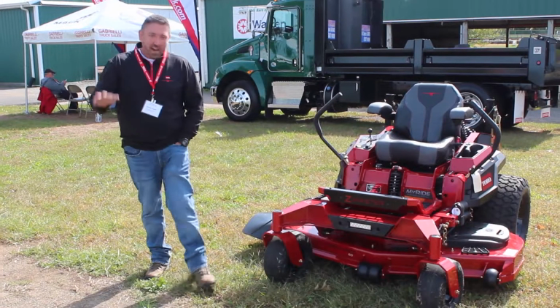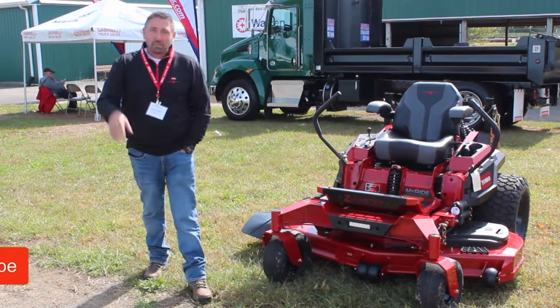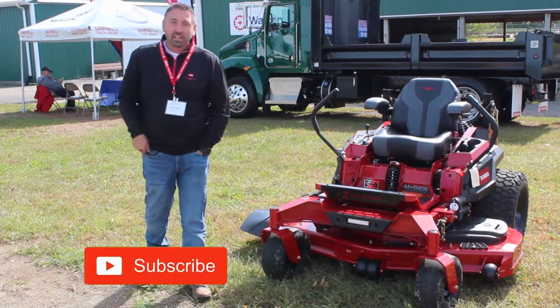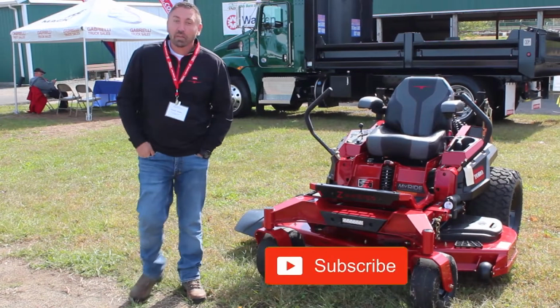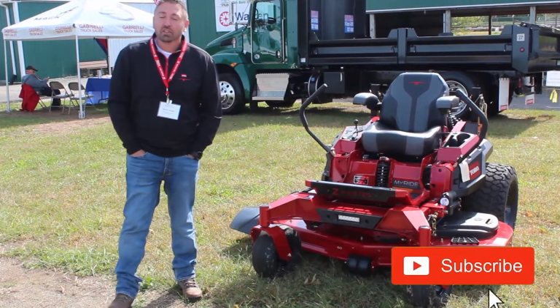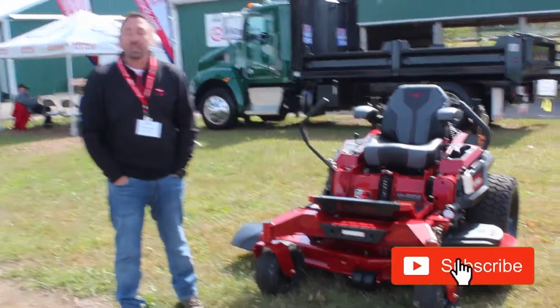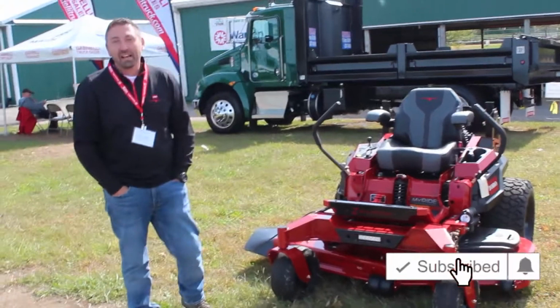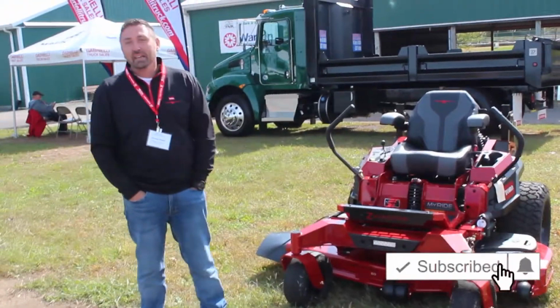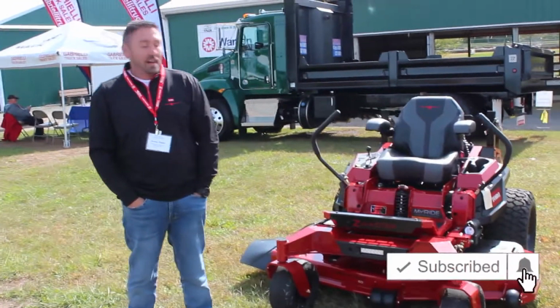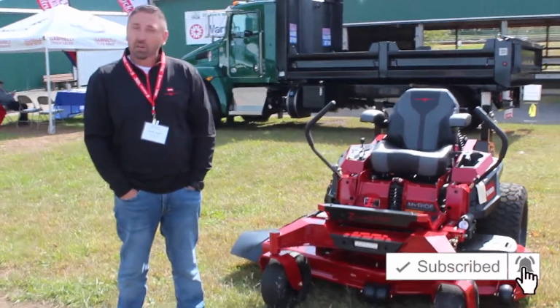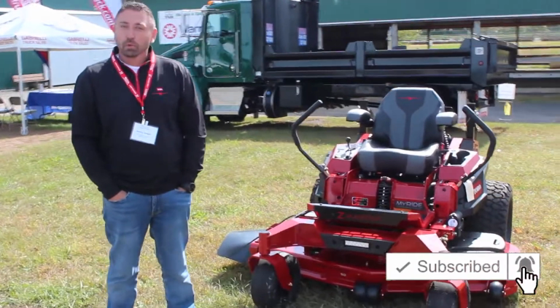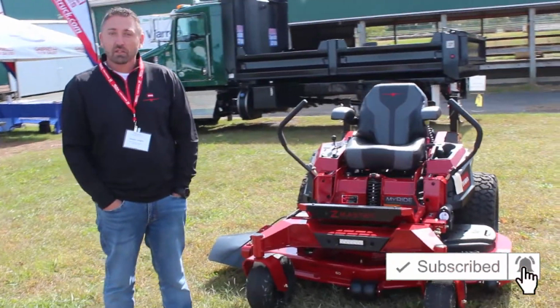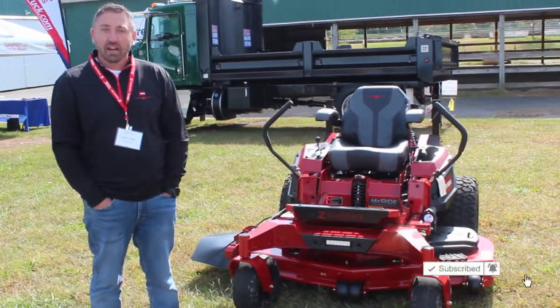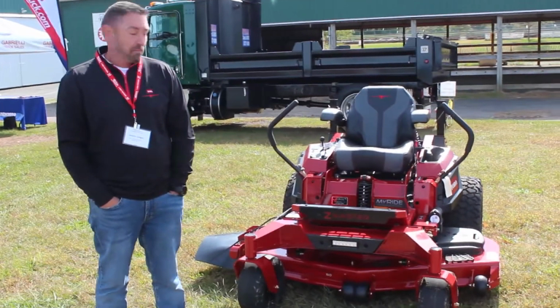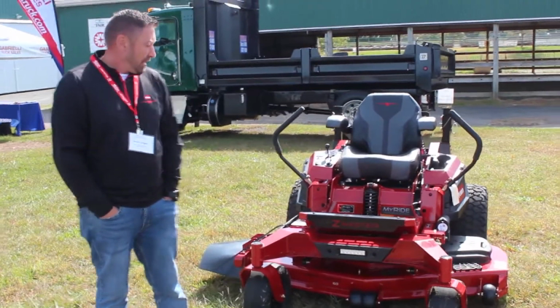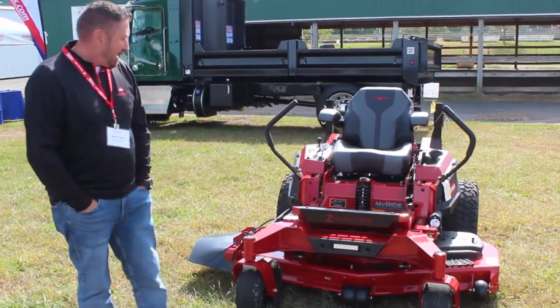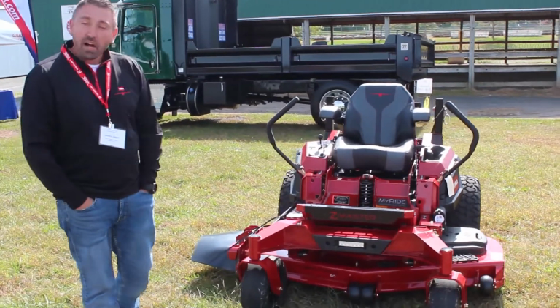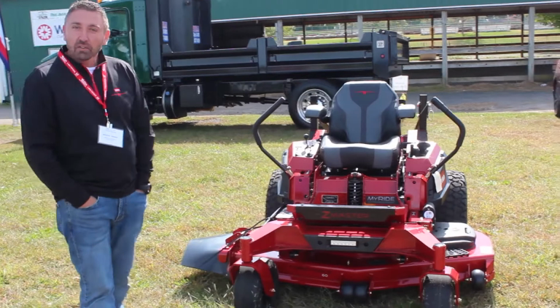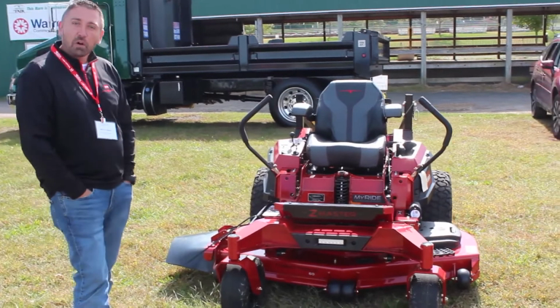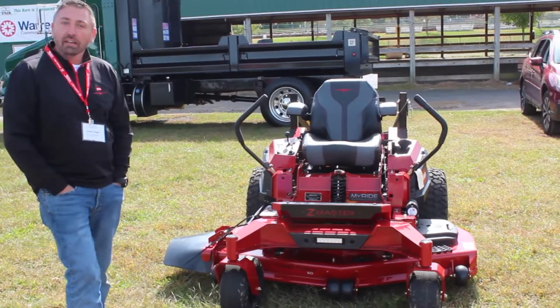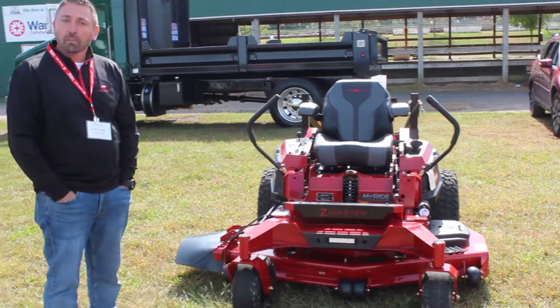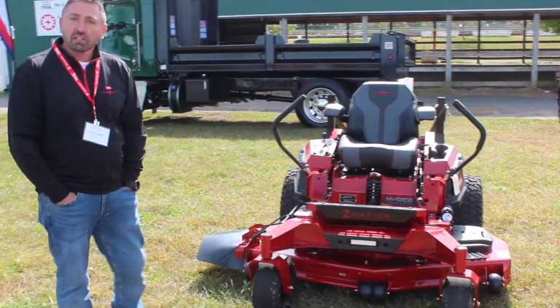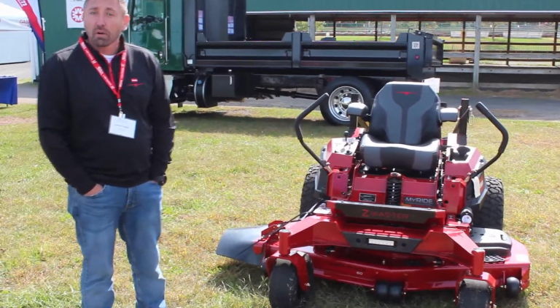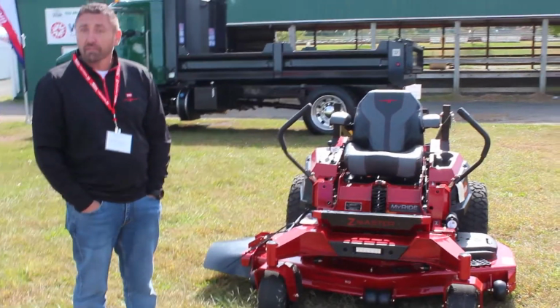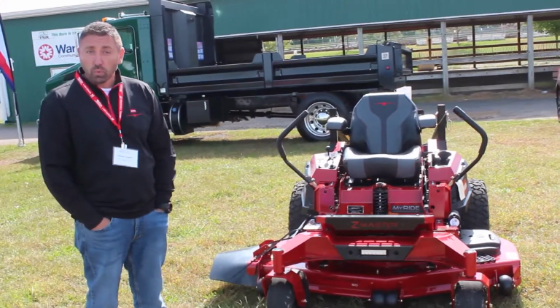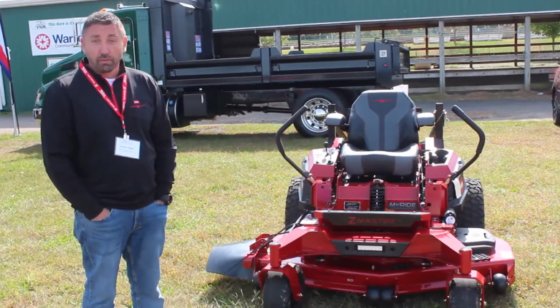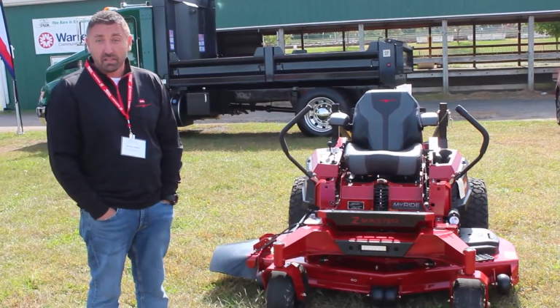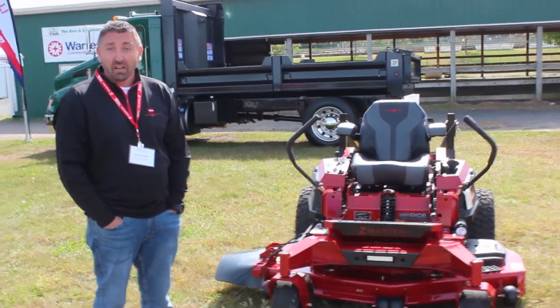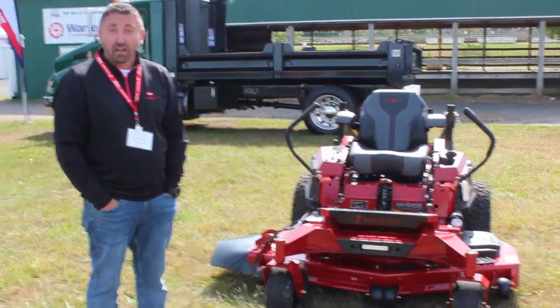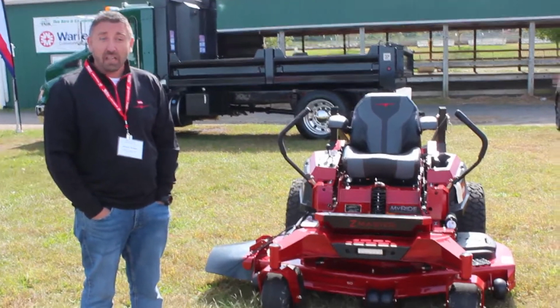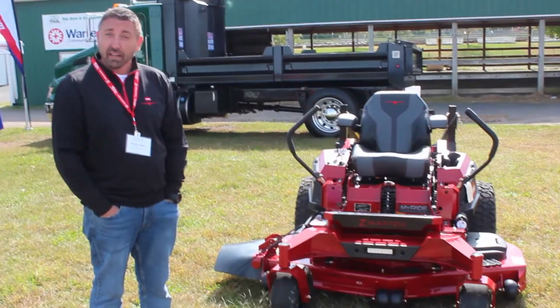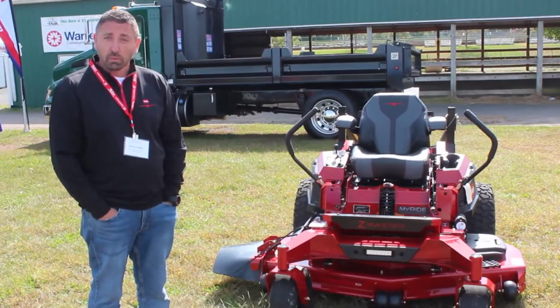Hi, my name is Jeremy Ziegler. I'm with Turf Equipment and Supply Company. I am a product support specialist and my job title is taking mowers out and giving guys opportunities to try mowers to figure out the right mower for their business so that they can grow as well.